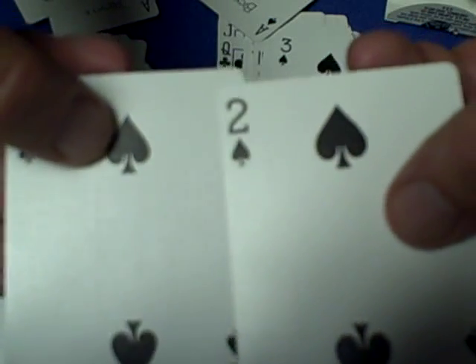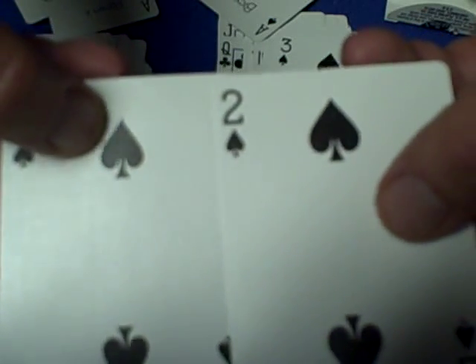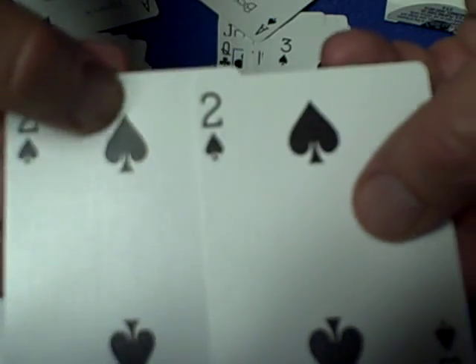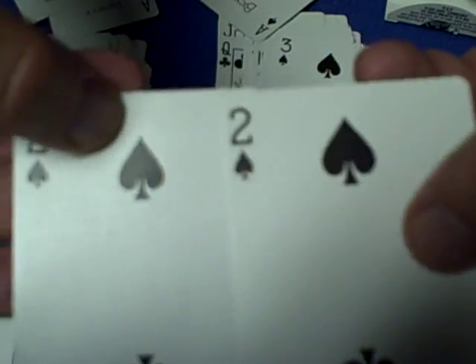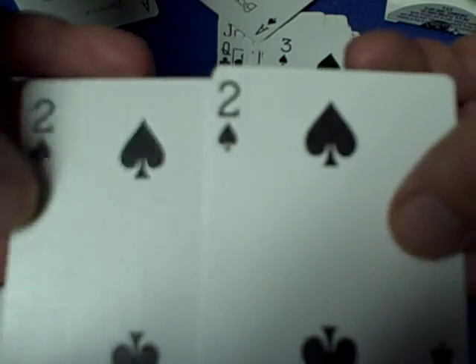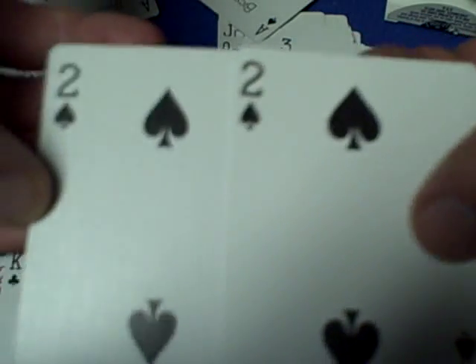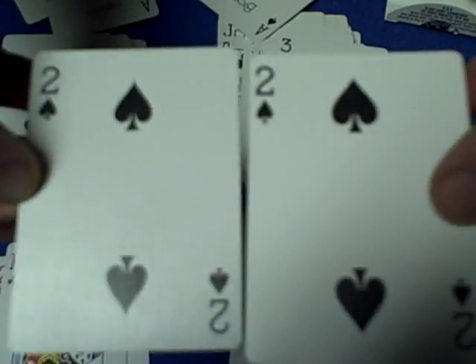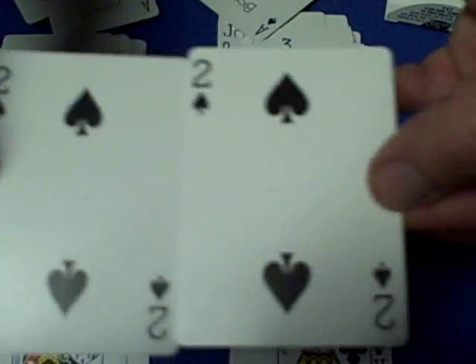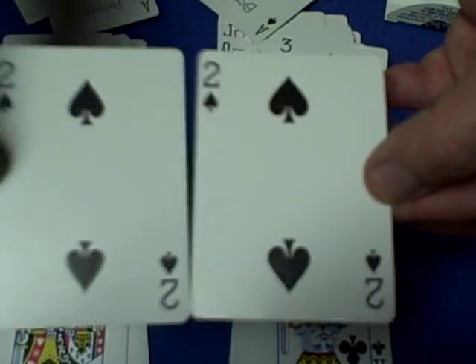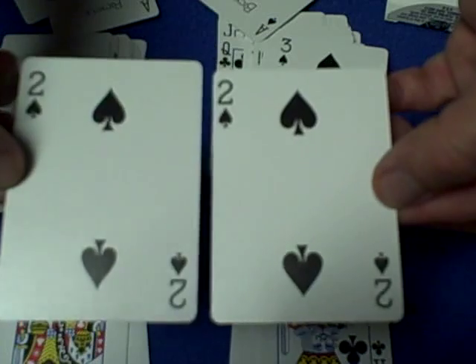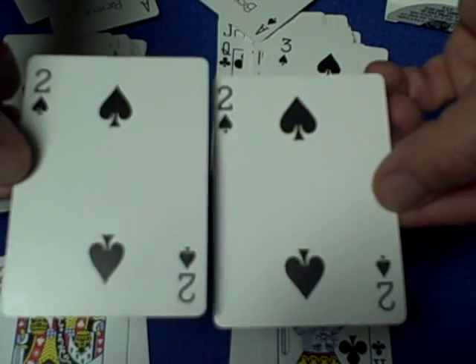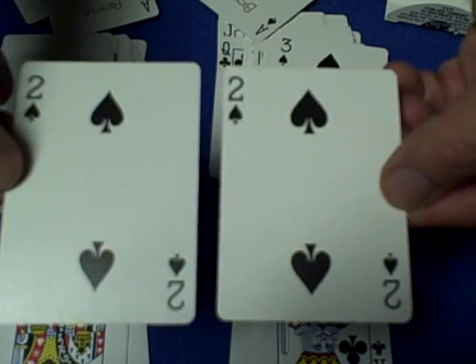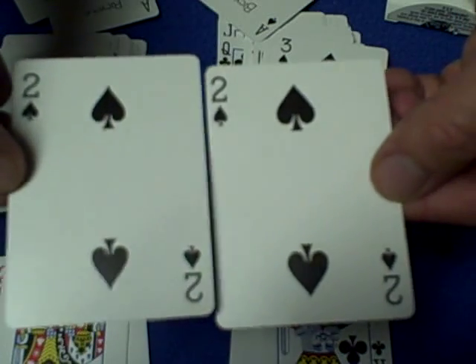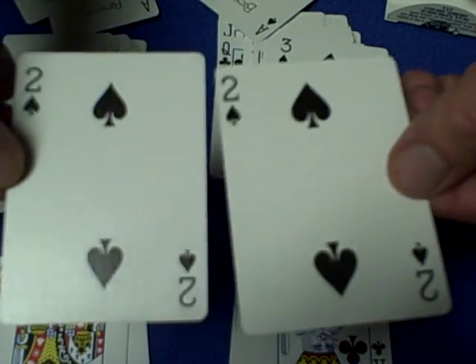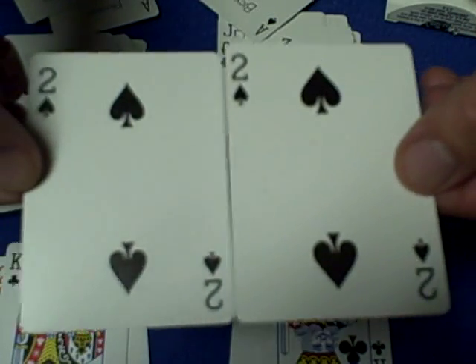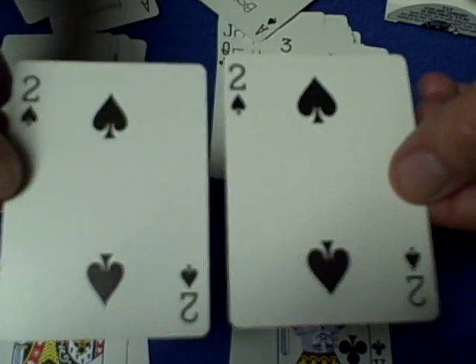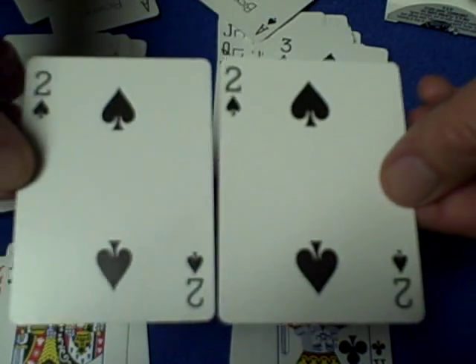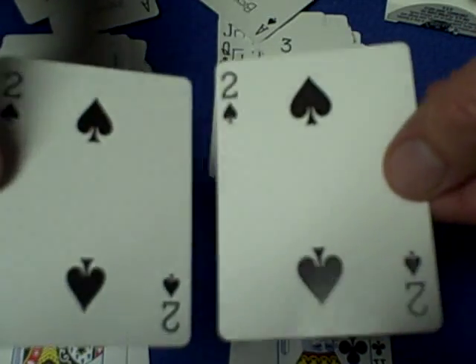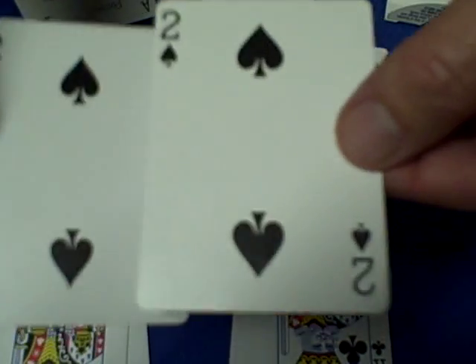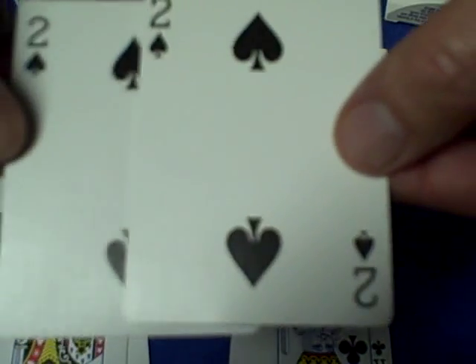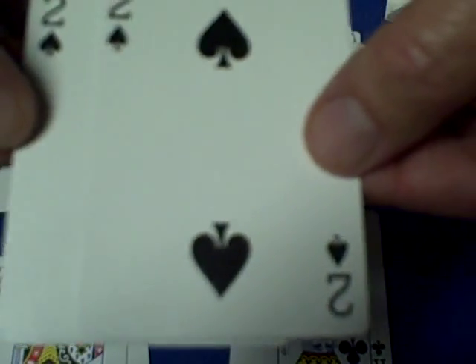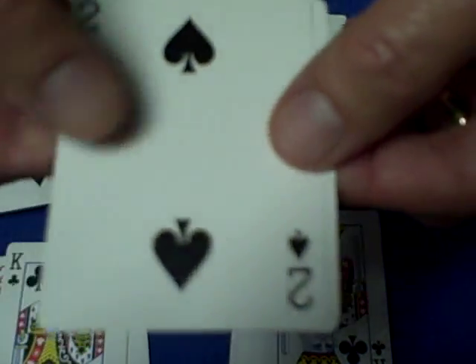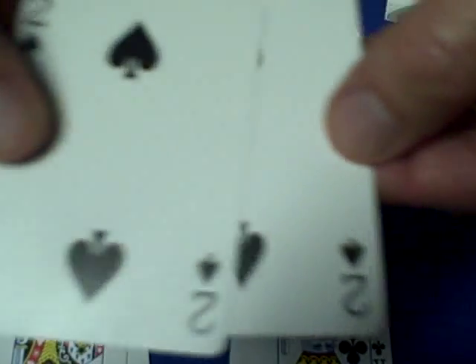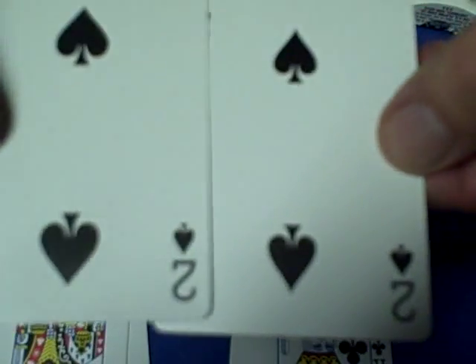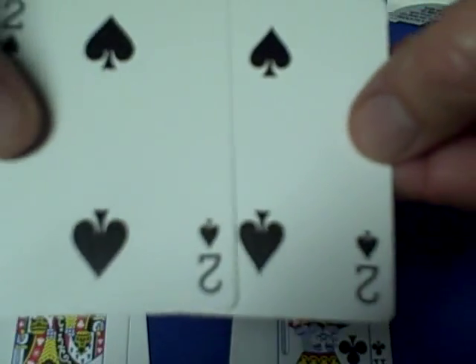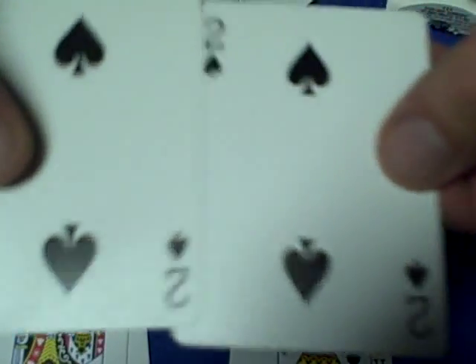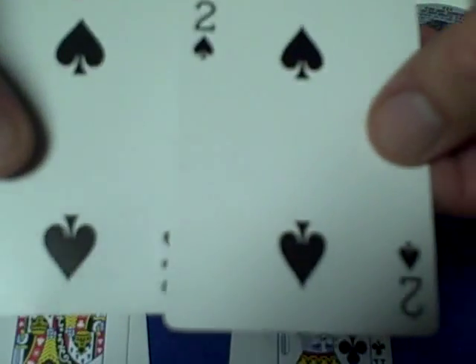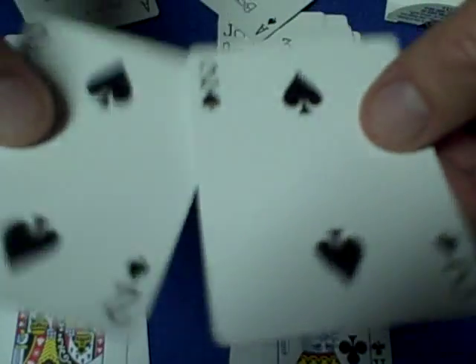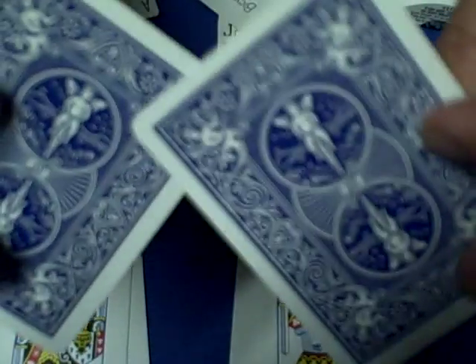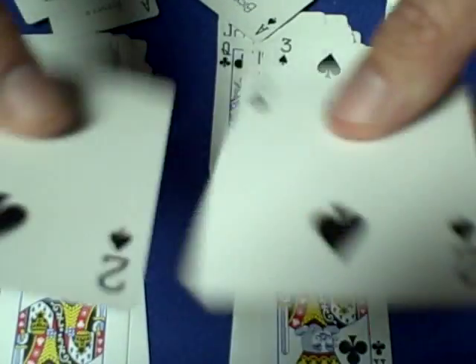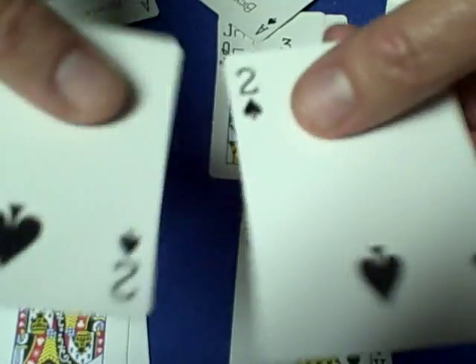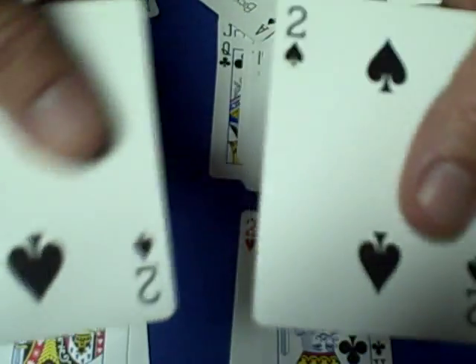Just looking at the spades also — they've actually almost changed the shape. It's a sharper point to the top of the spade. So if you have gaff cards and you want to match them up, the new Bicycle cards are different.